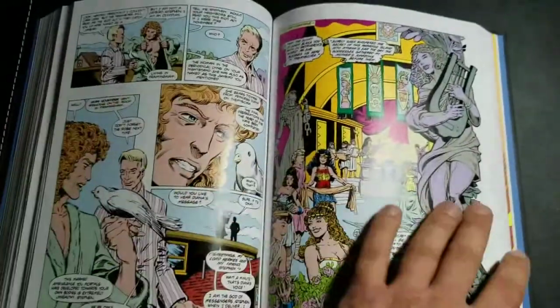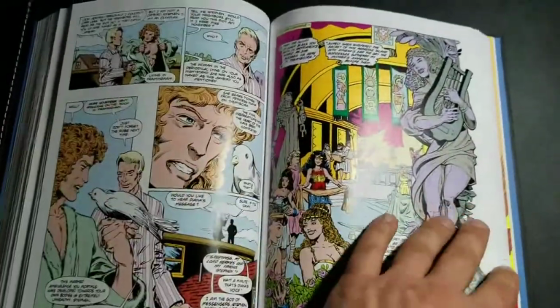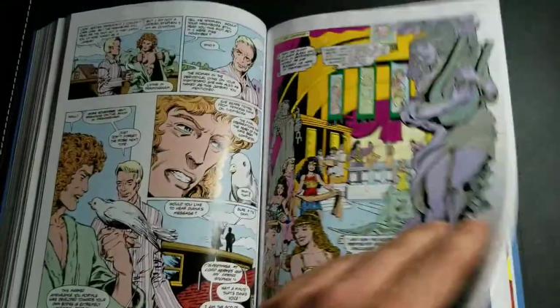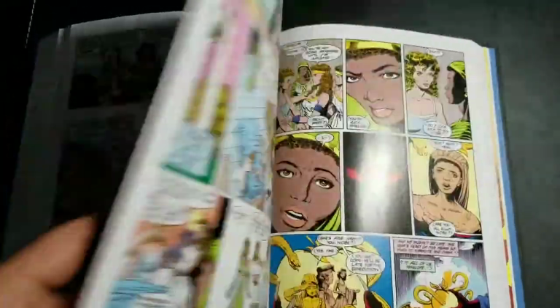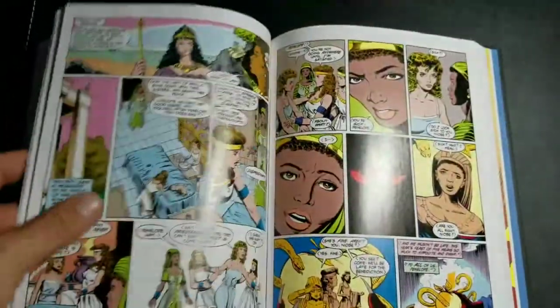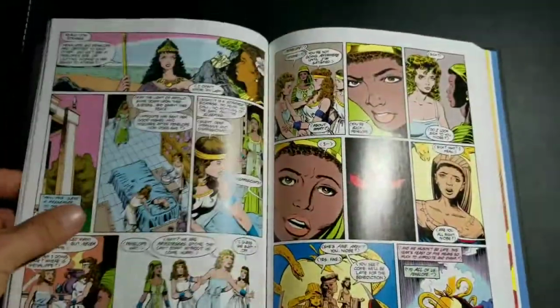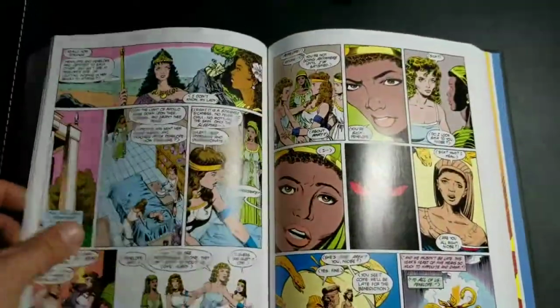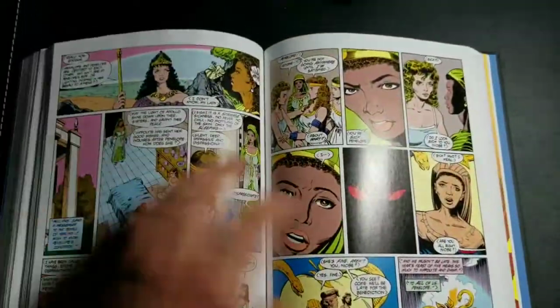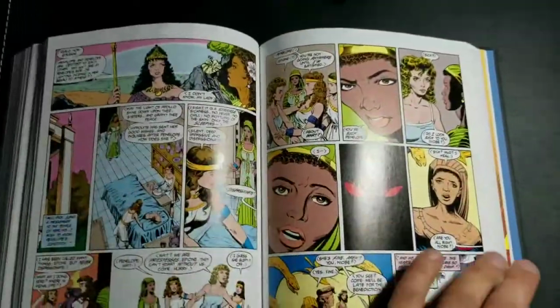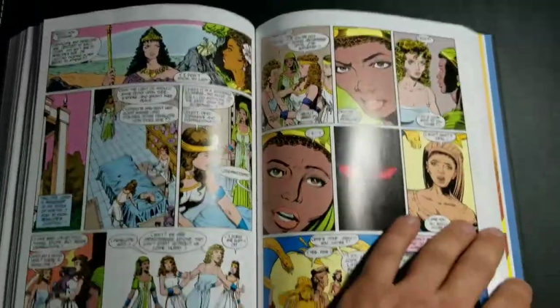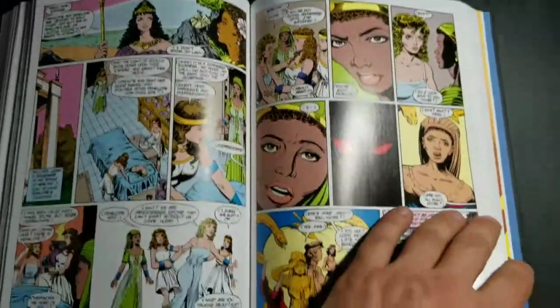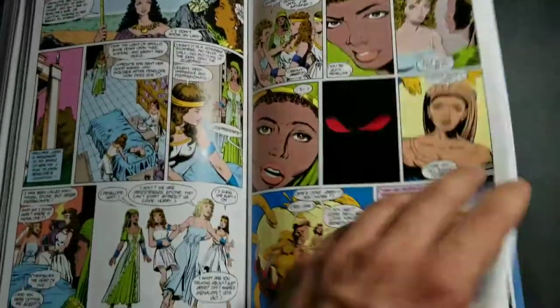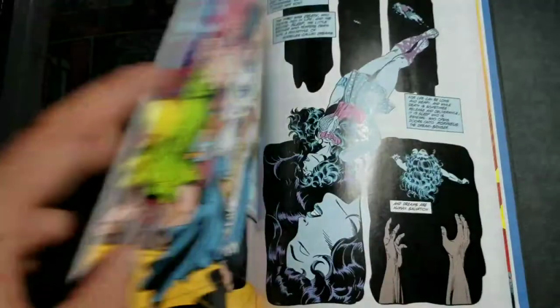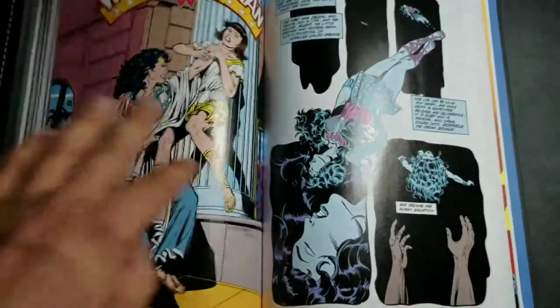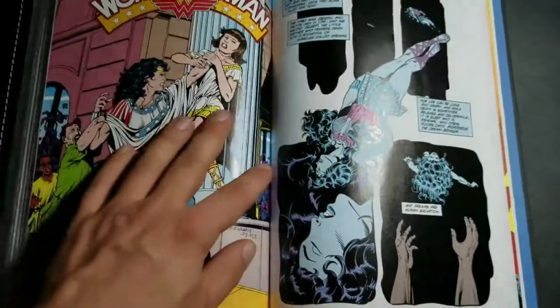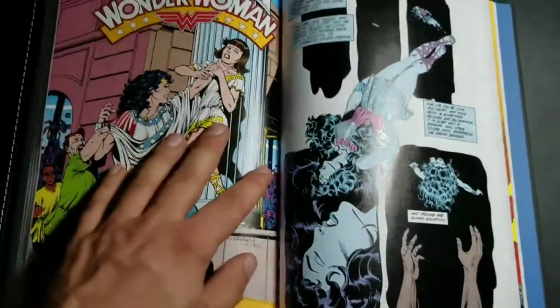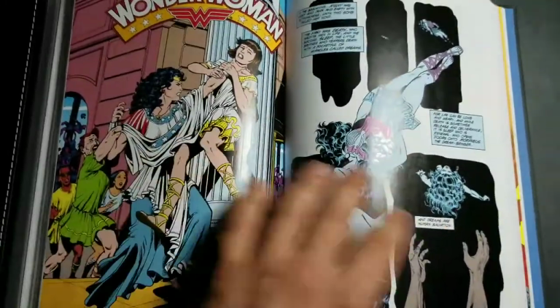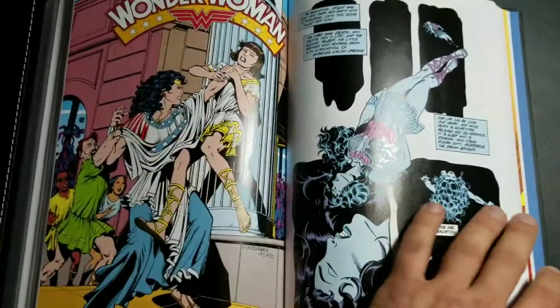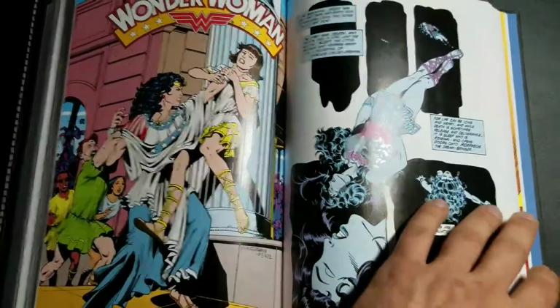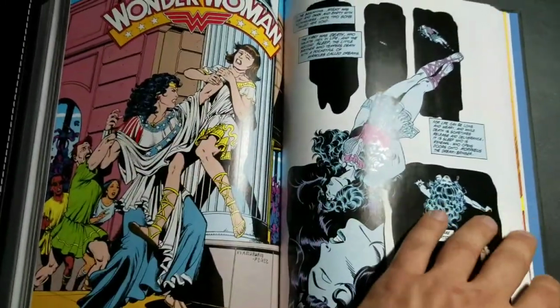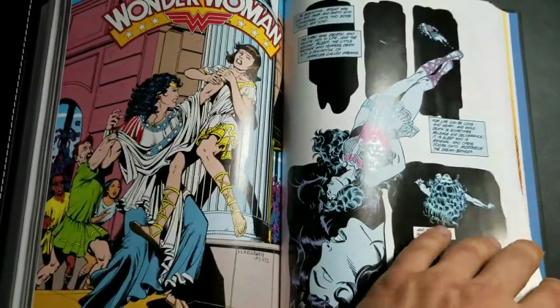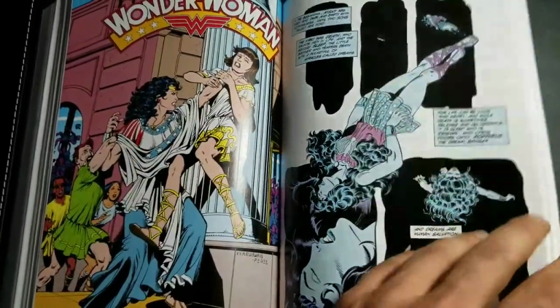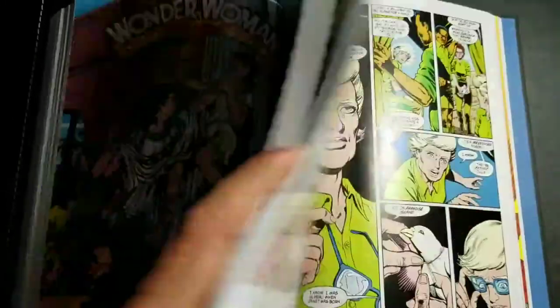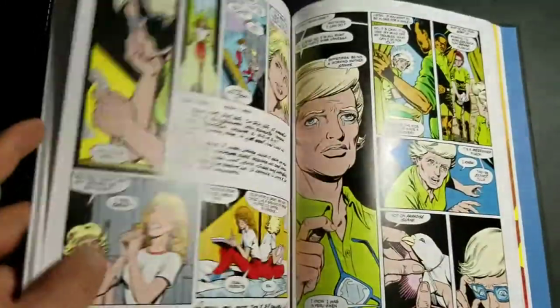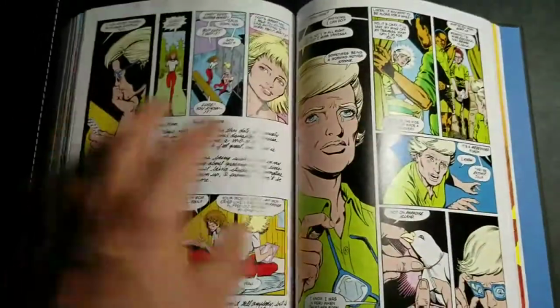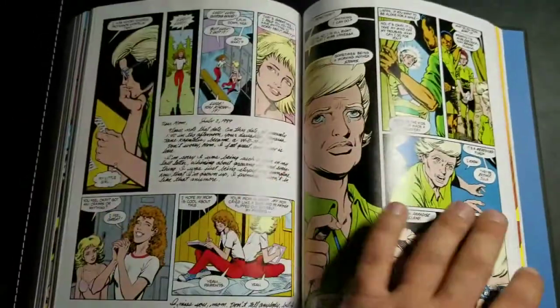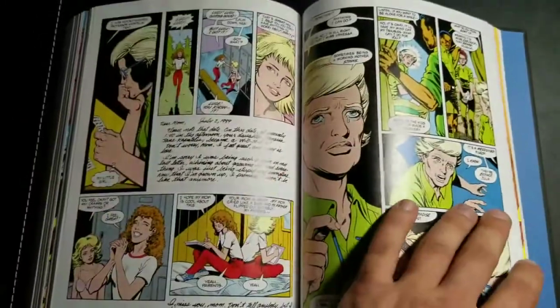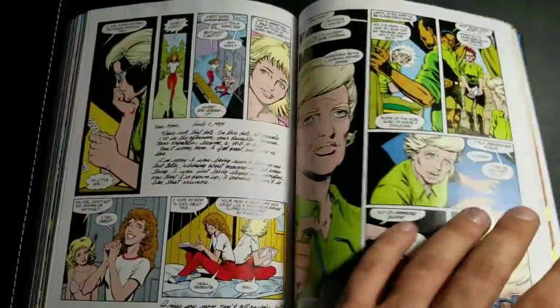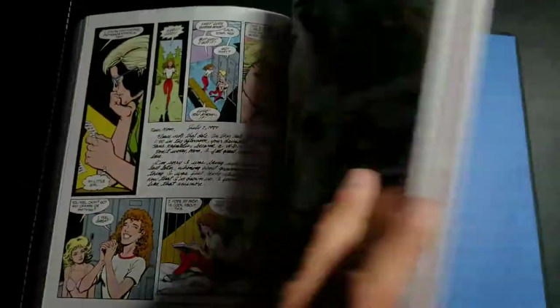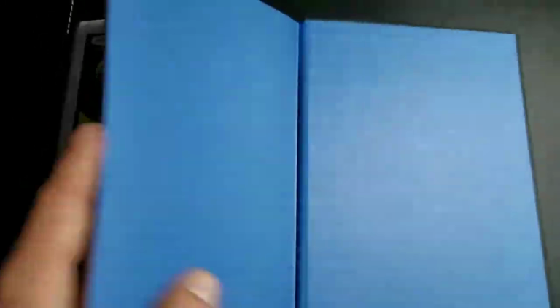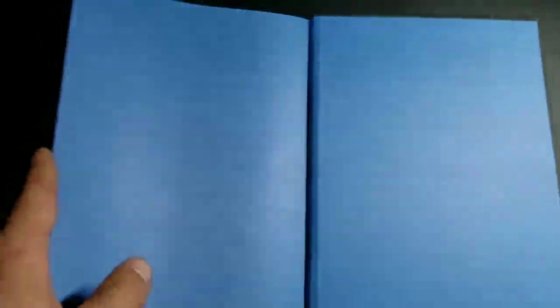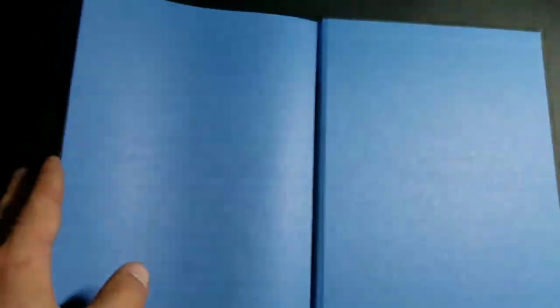The price is a bit ridiculous in my opinion. Again, if I hadn't got the pre-order so early, I might have held off on this one.